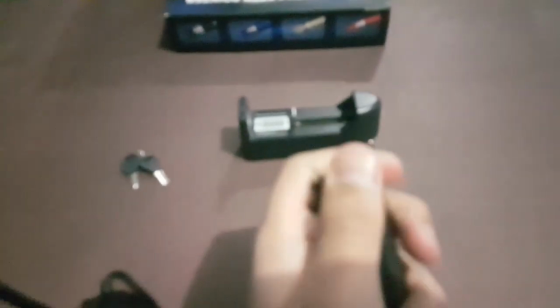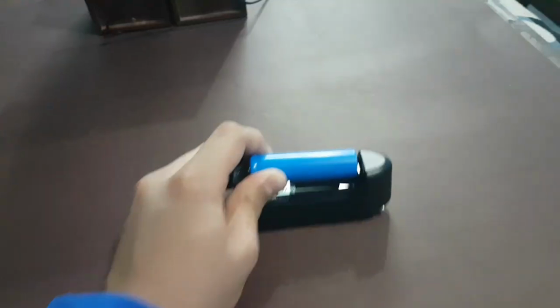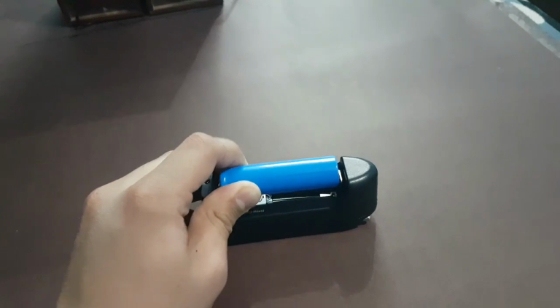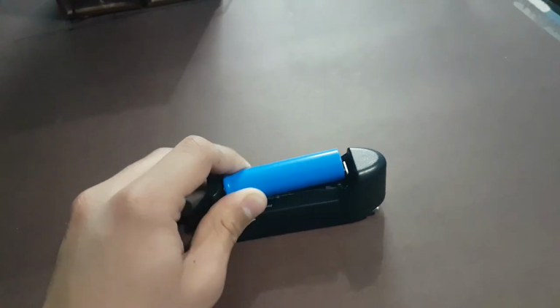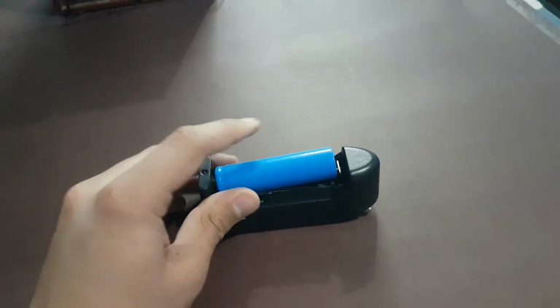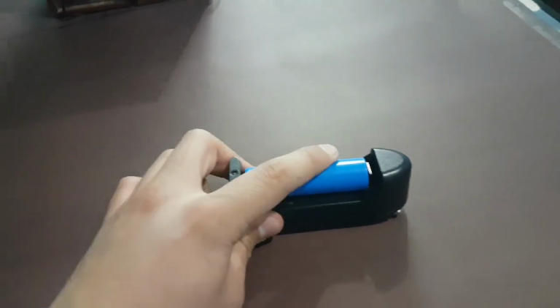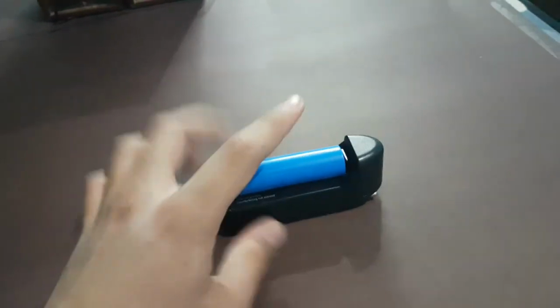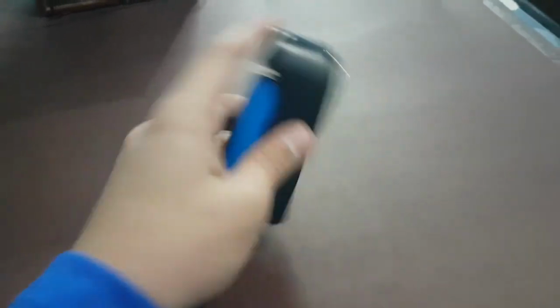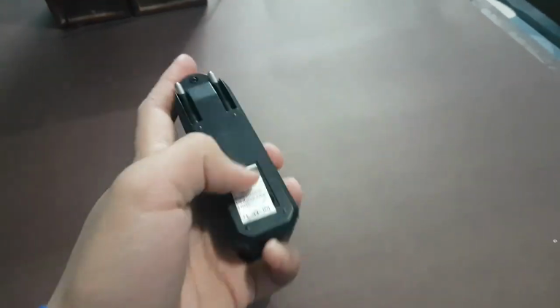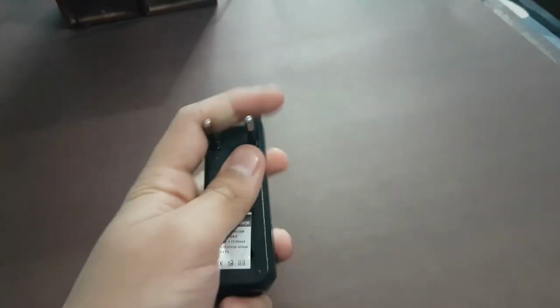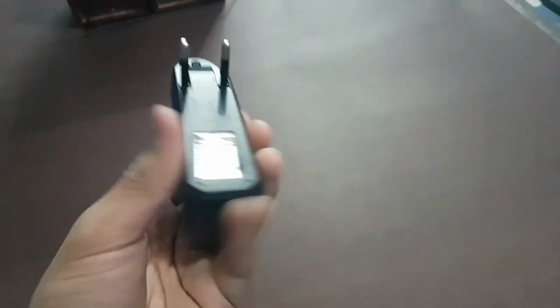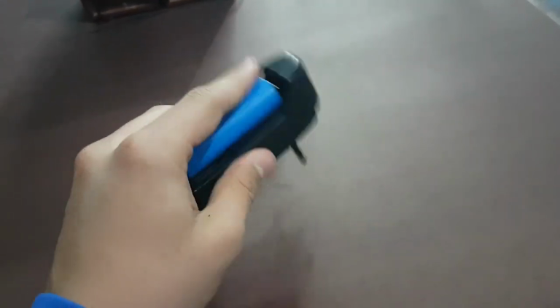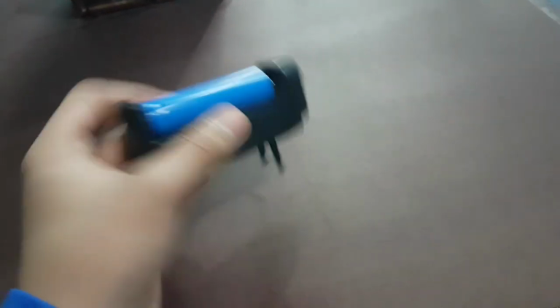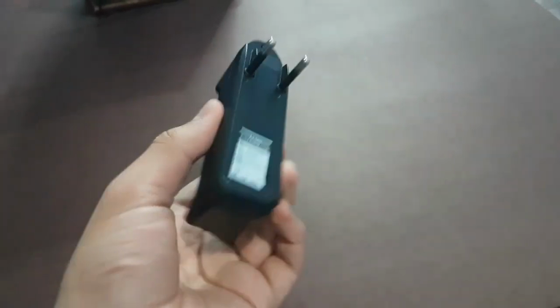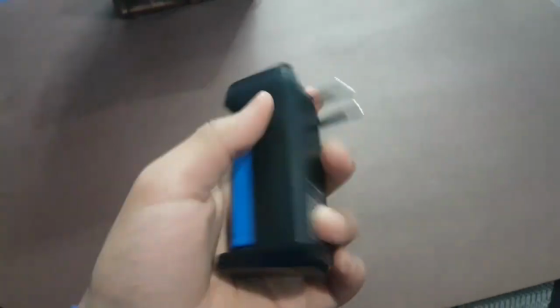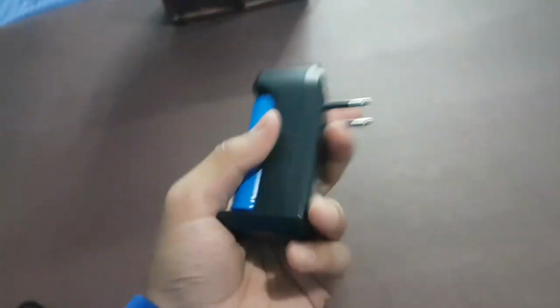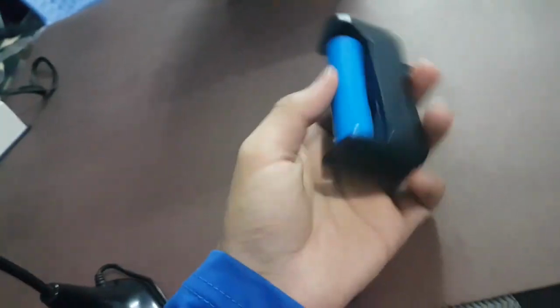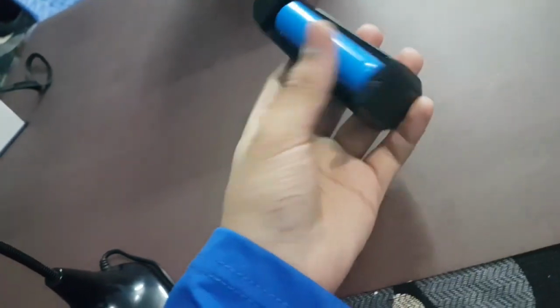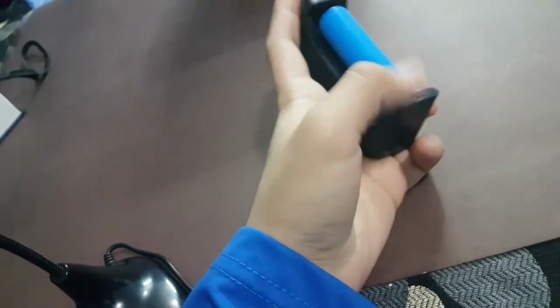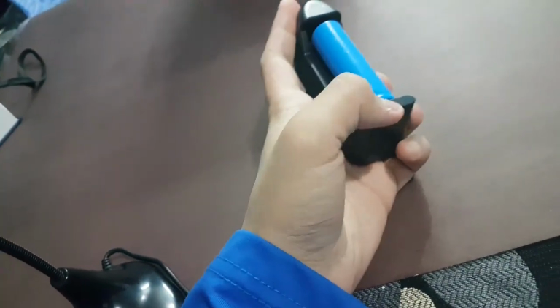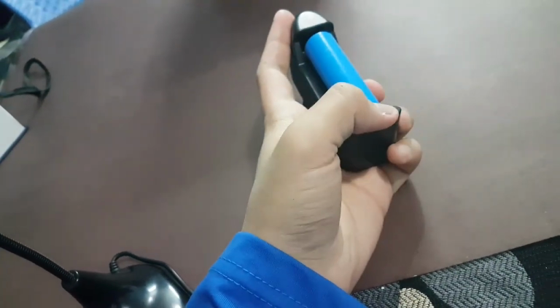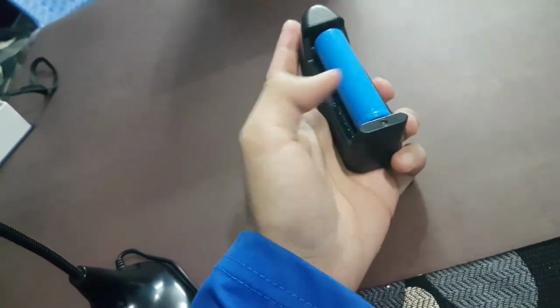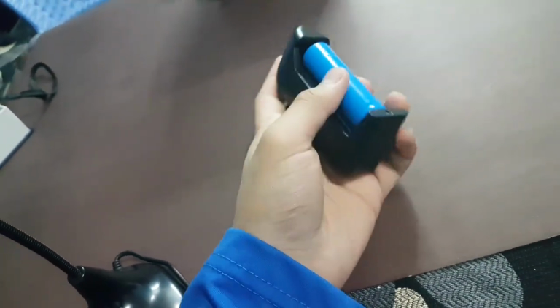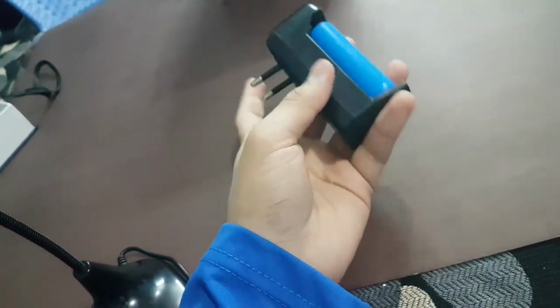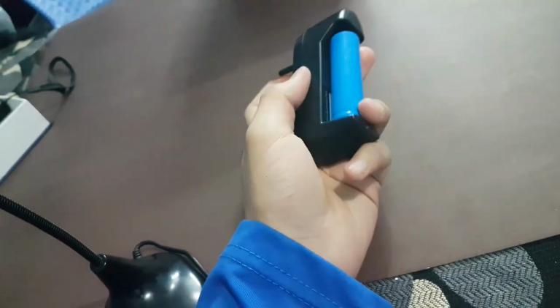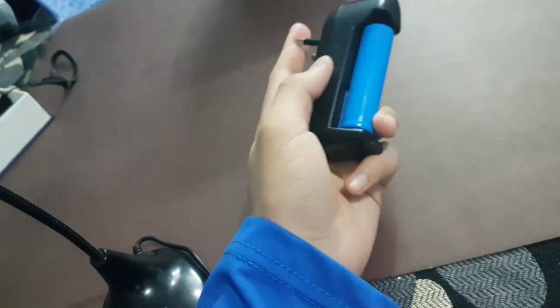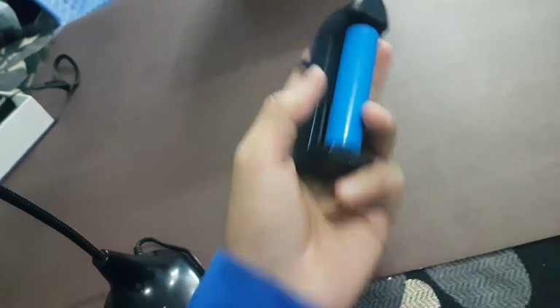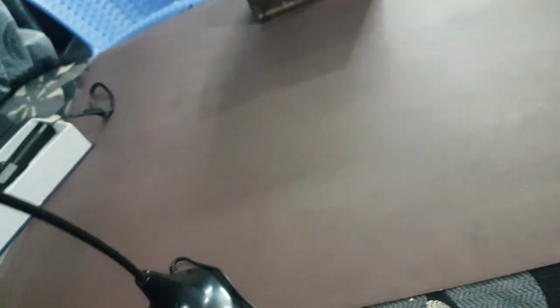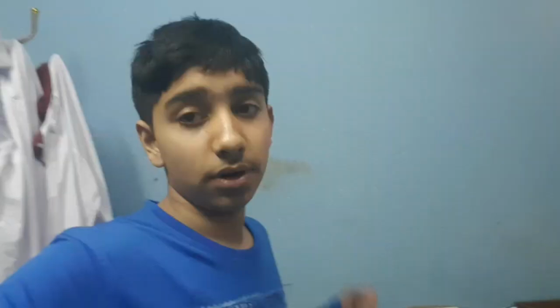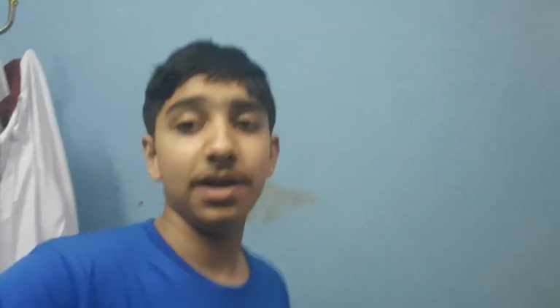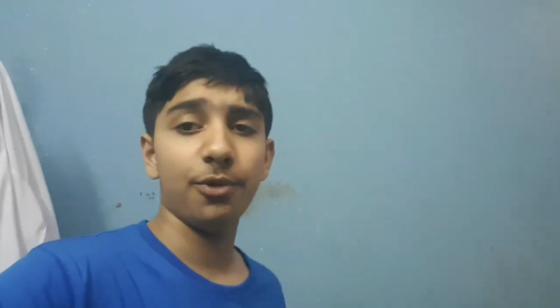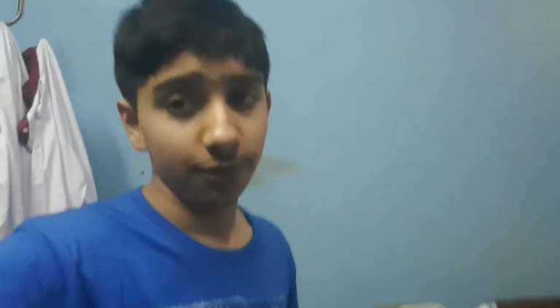So guys, this is the insert — you have to do this plug, you have to put it in any plug and then it will be charged. So guys, this unboxing is complete. Guys, you have to see the unboxing of the video.